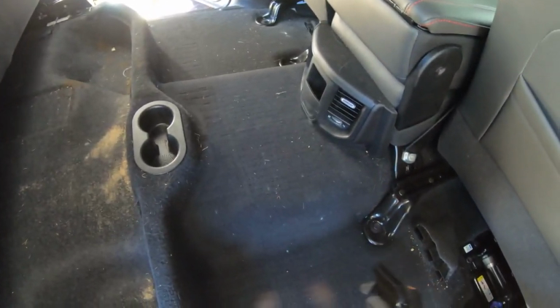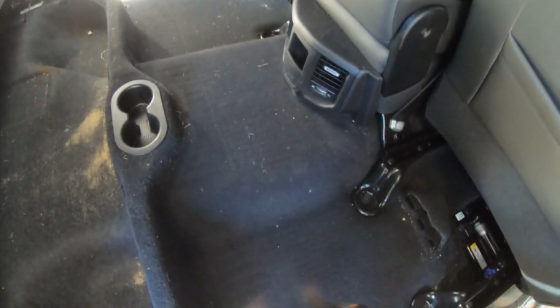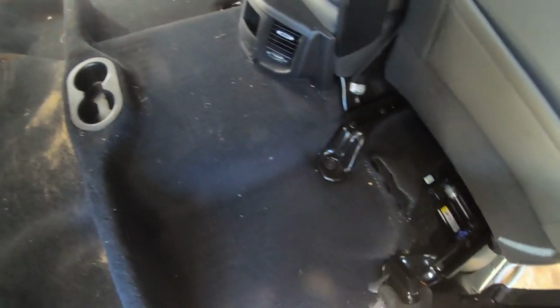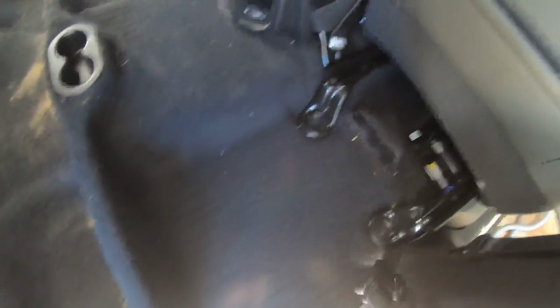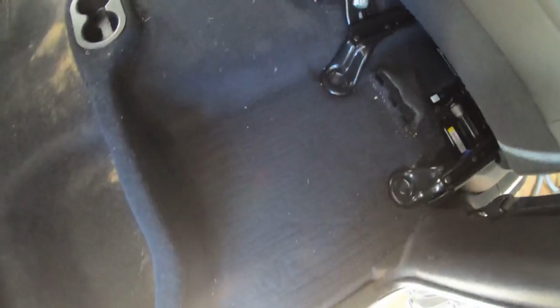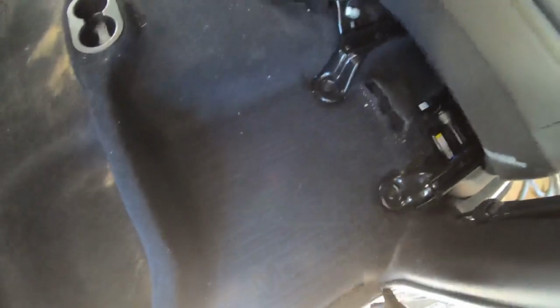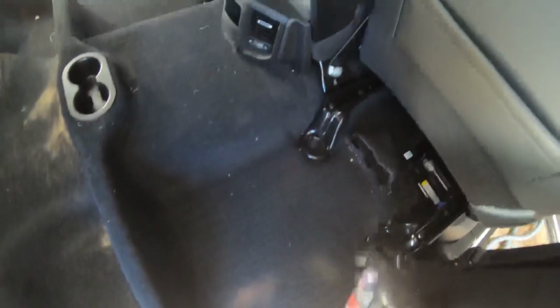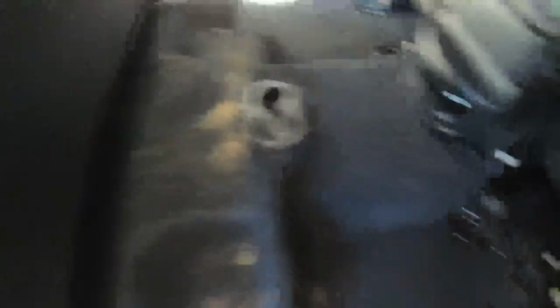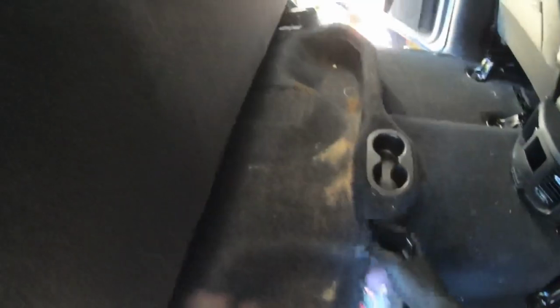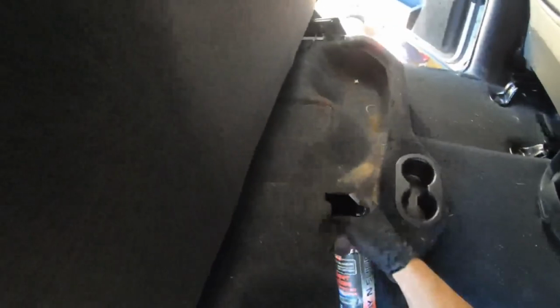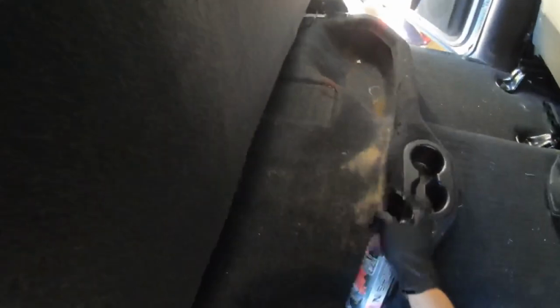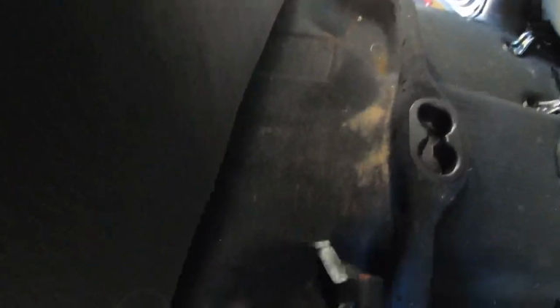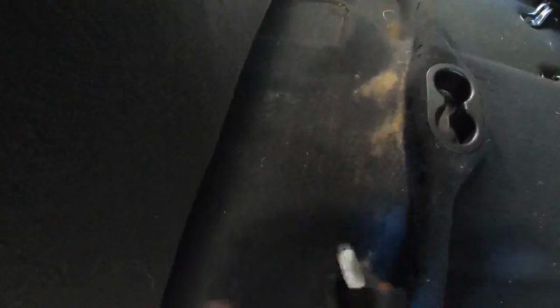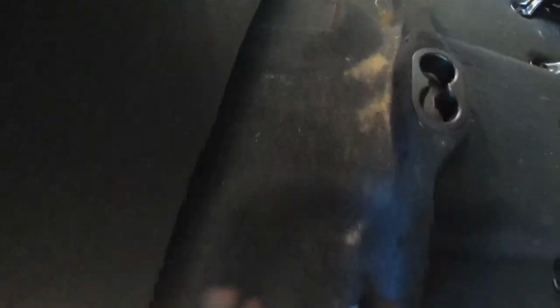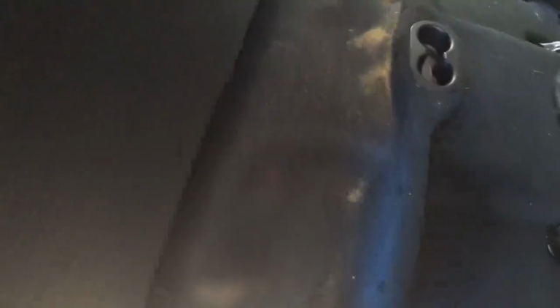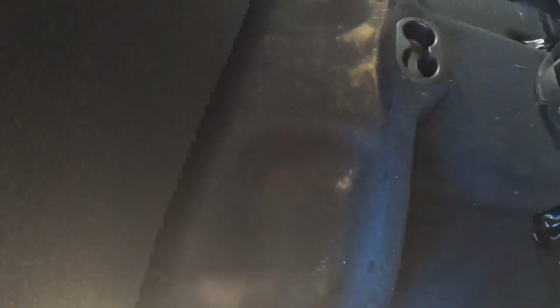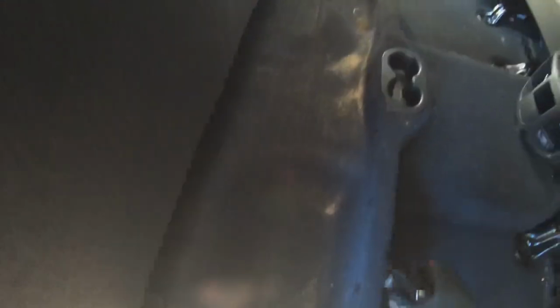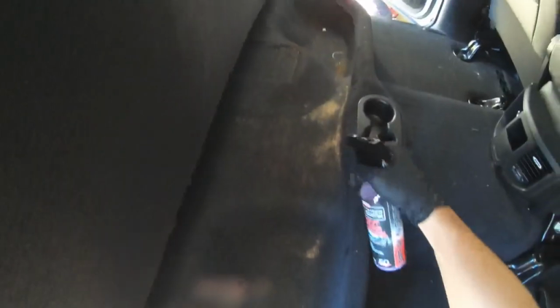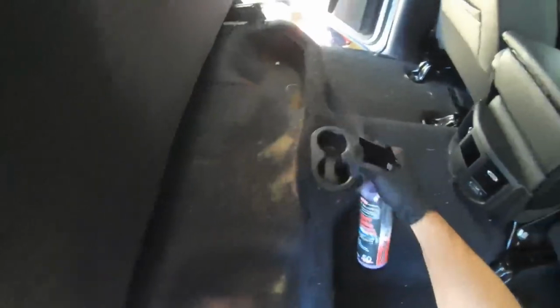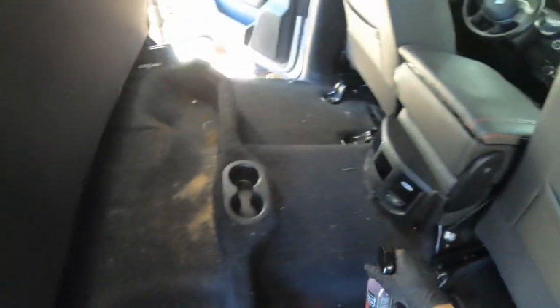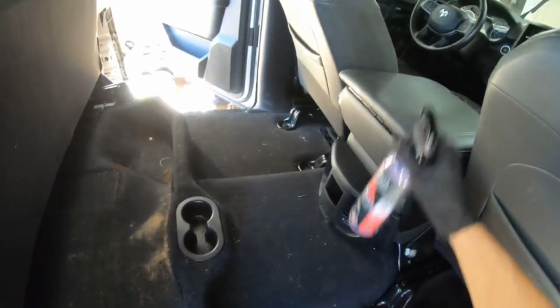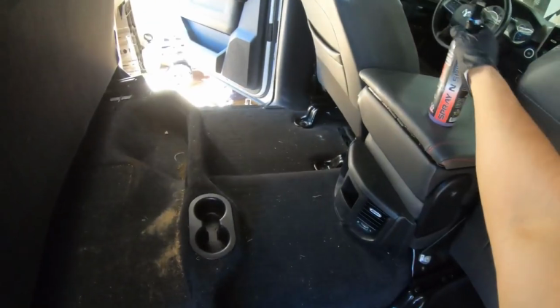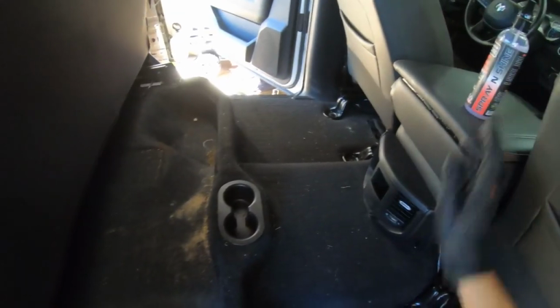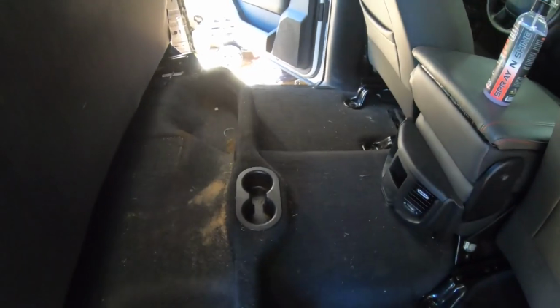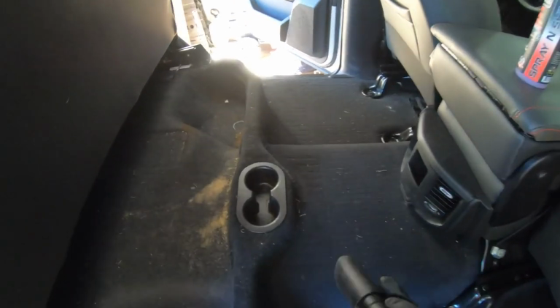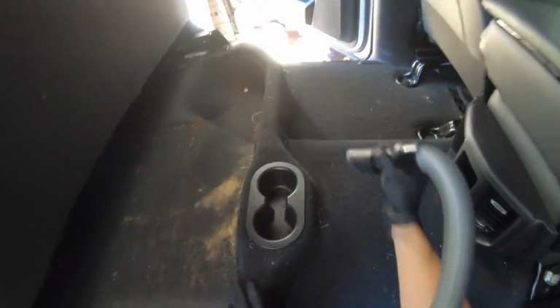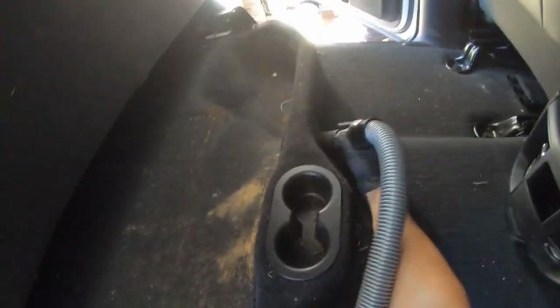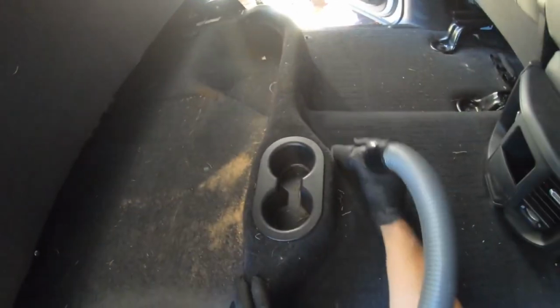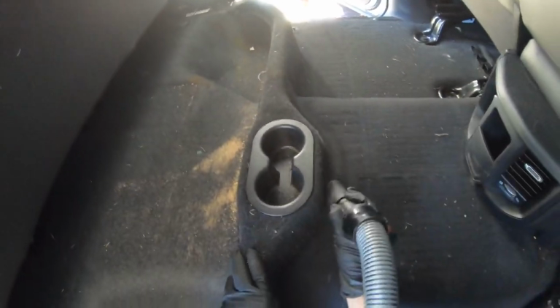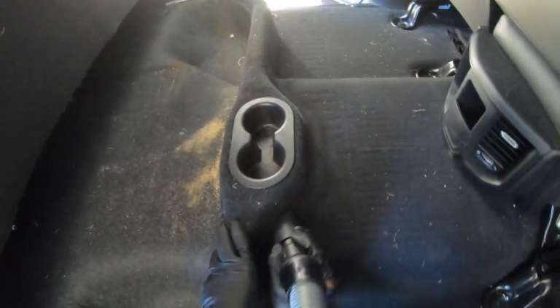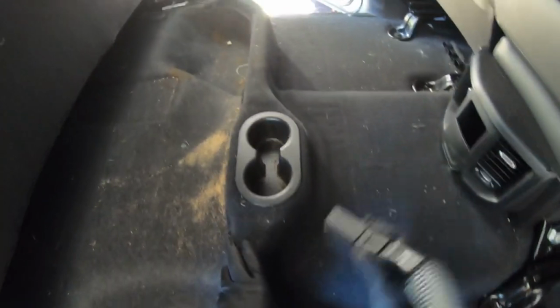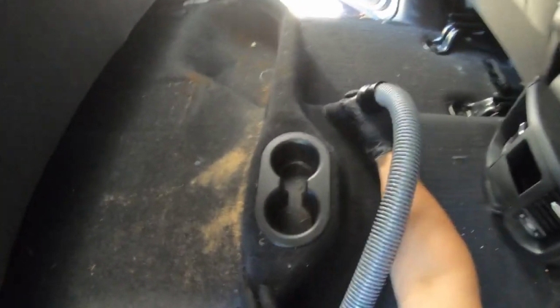This truck was the perfect candidate, as it has dog fur, sand, and the normal kind of grass and dirt all in the carpet. We're going to be testing it out on this Dodge 2500 carpet.